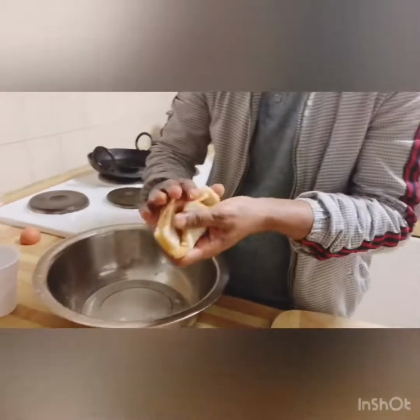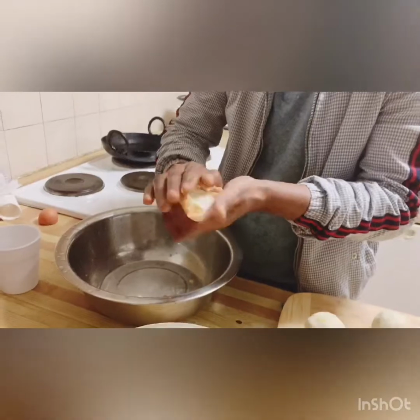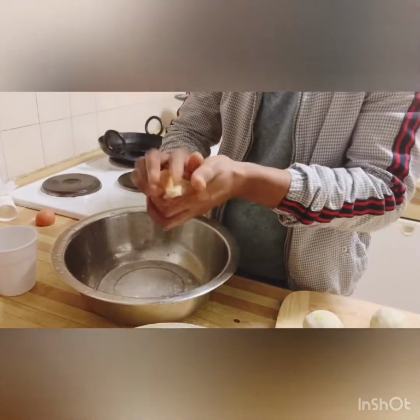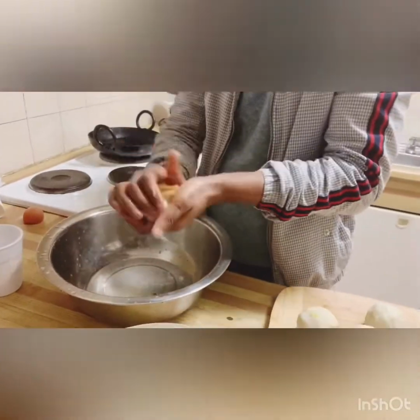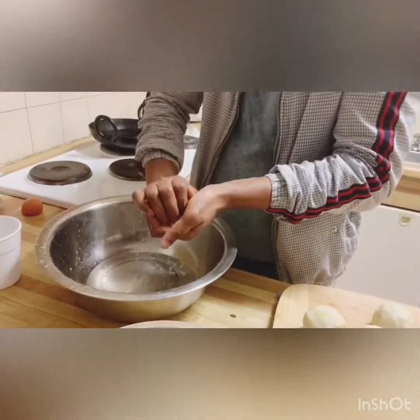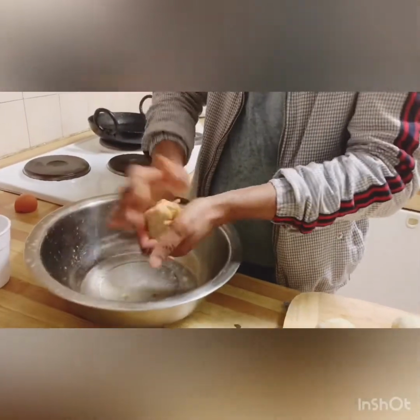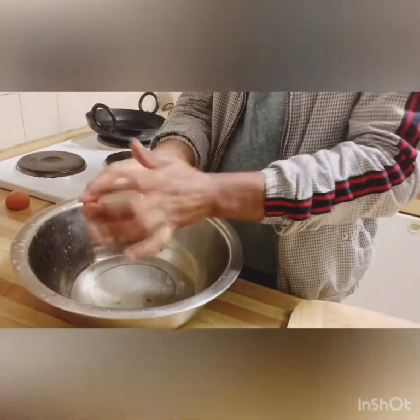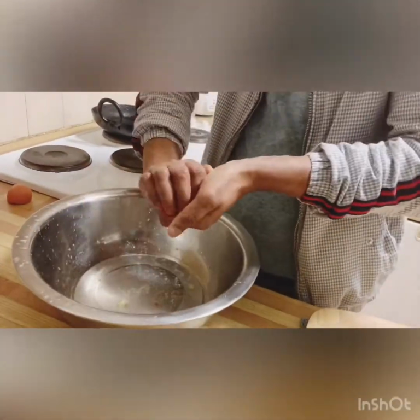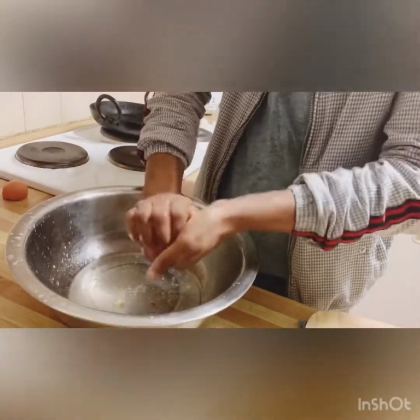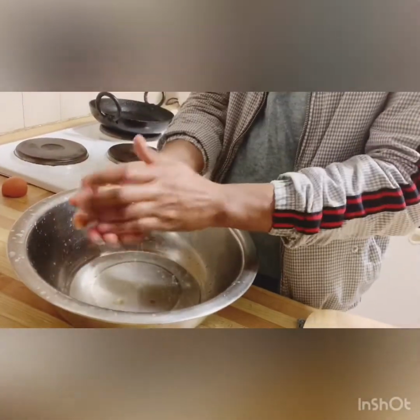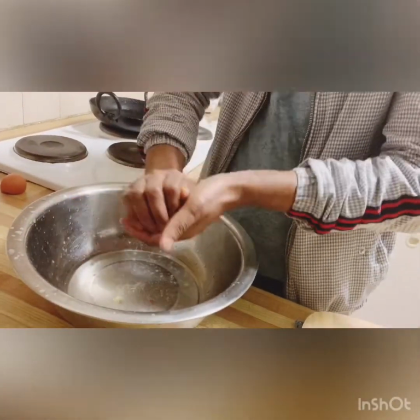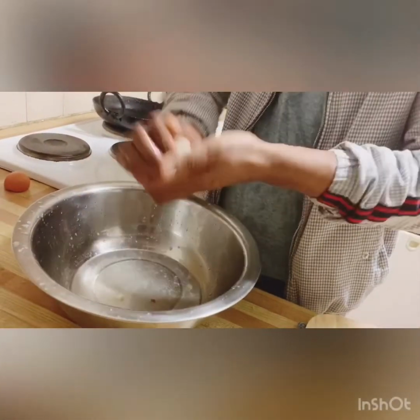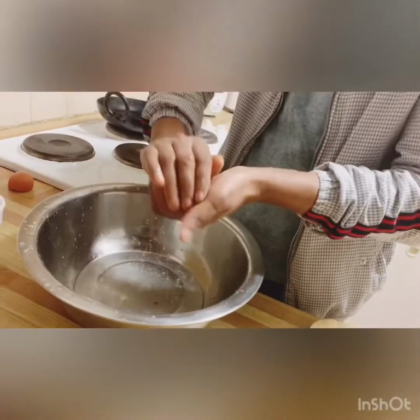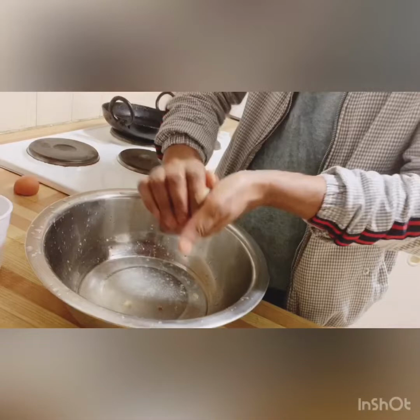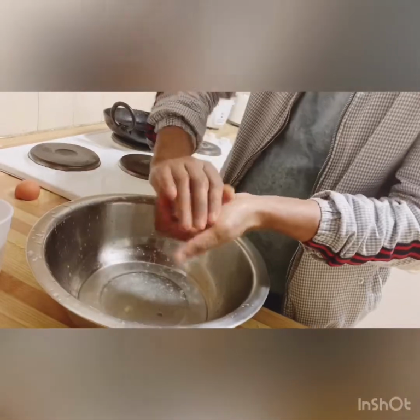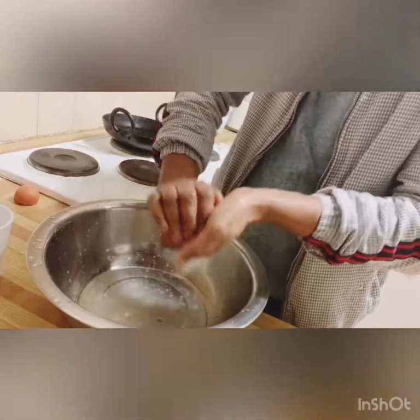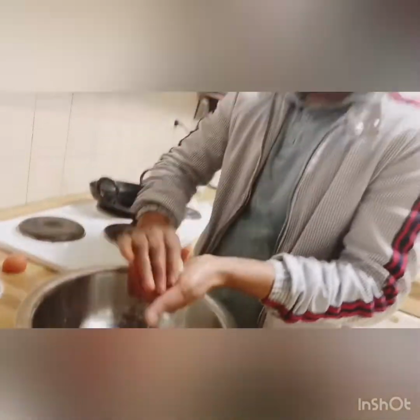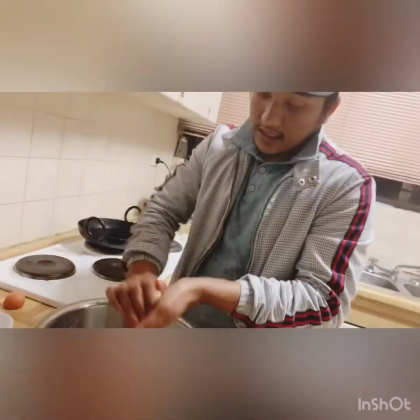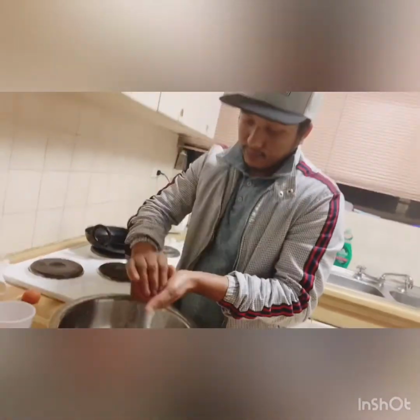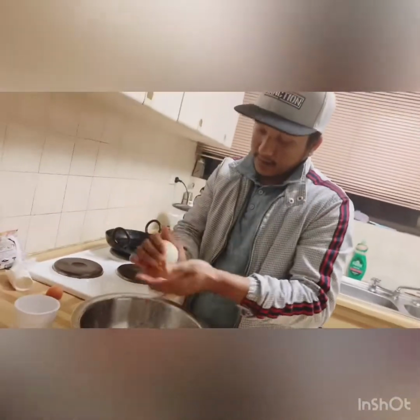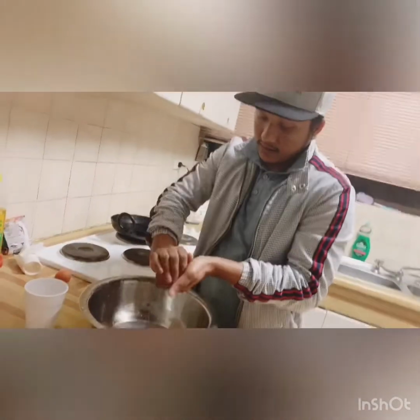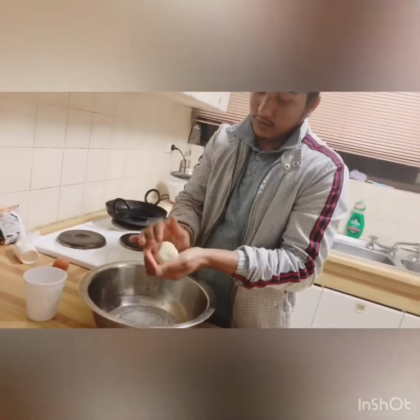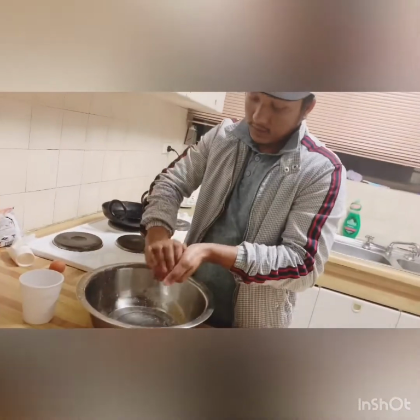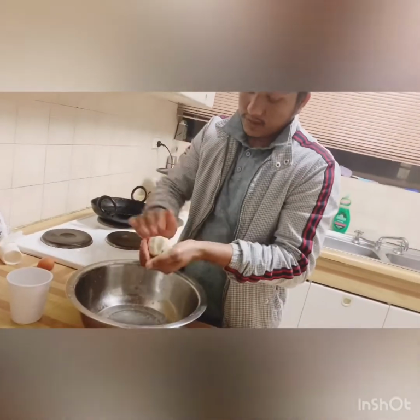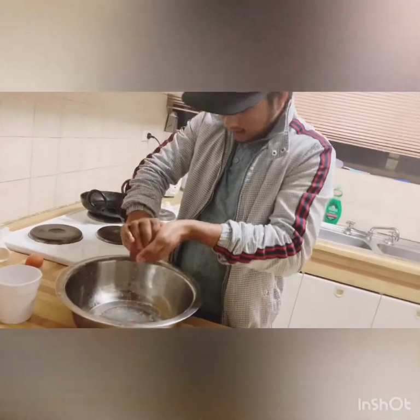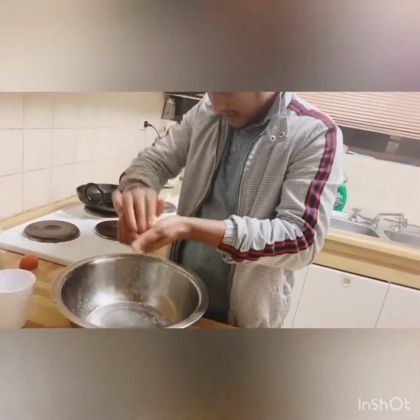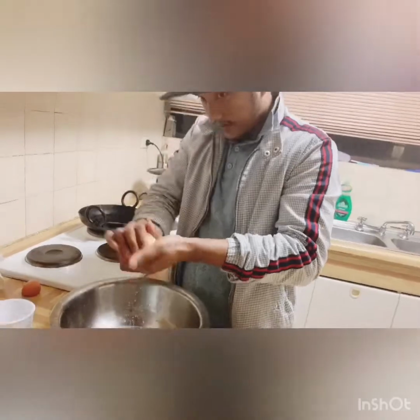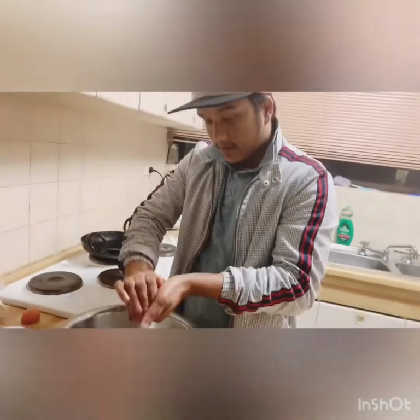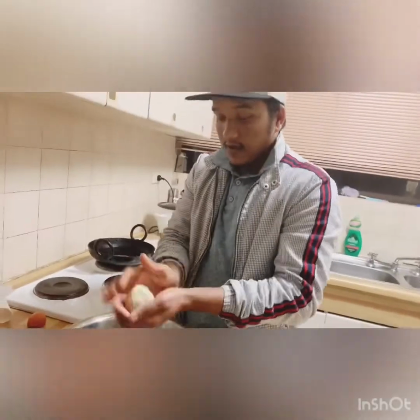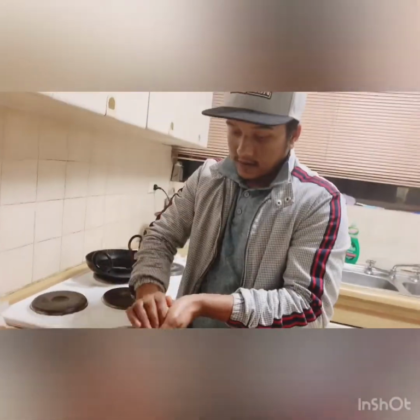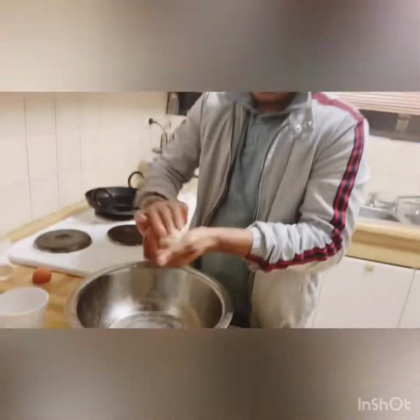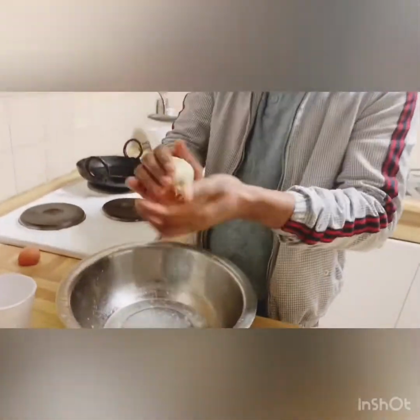It's a very good time. Then there is a little water in the pot, so you can finish the pot and finish the pot and the pot will go to the pot and the pot is dry.